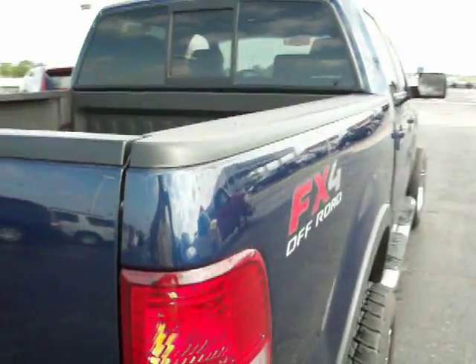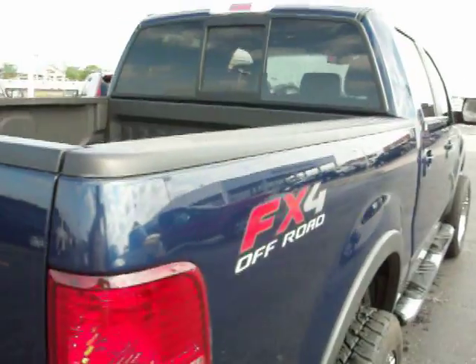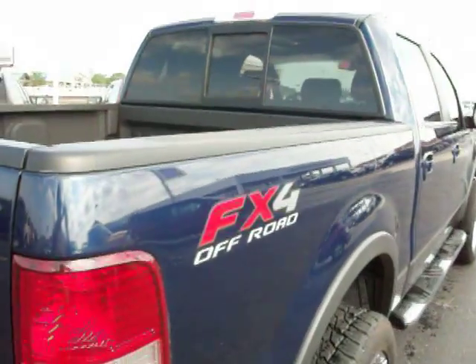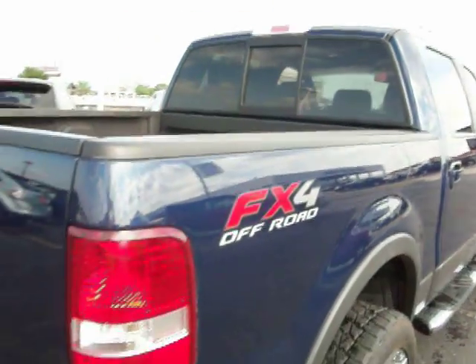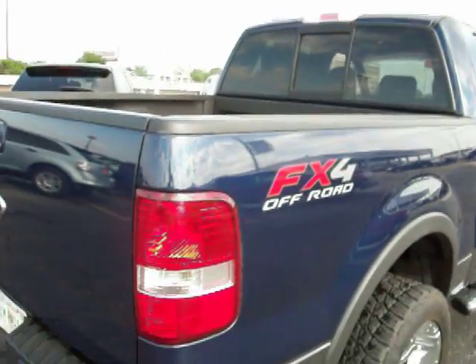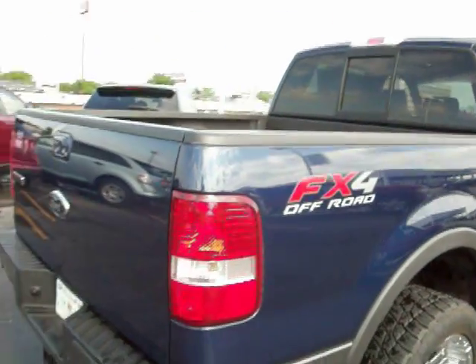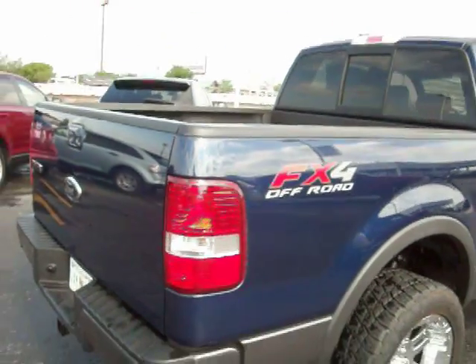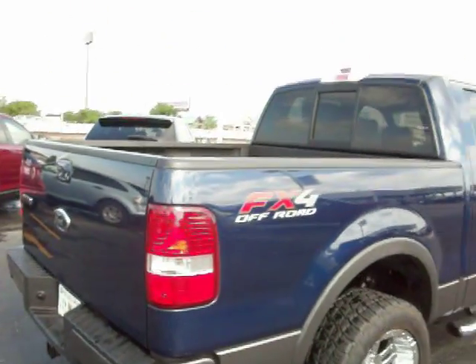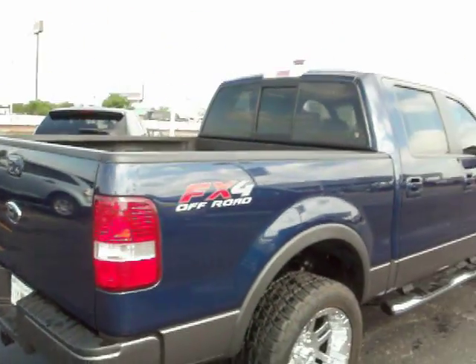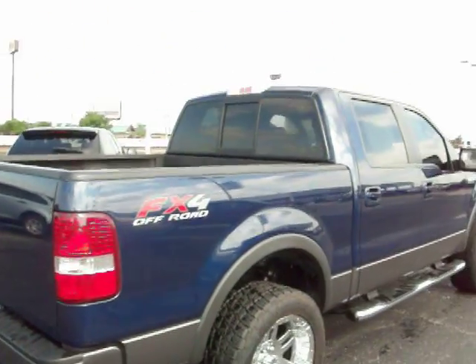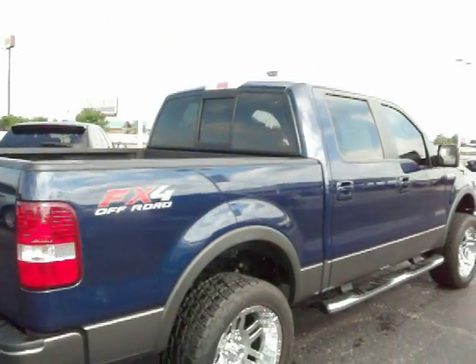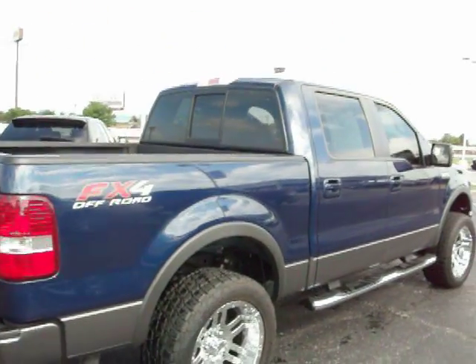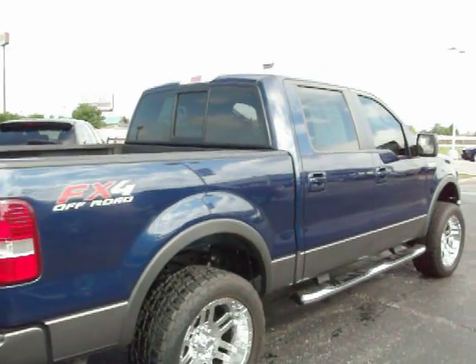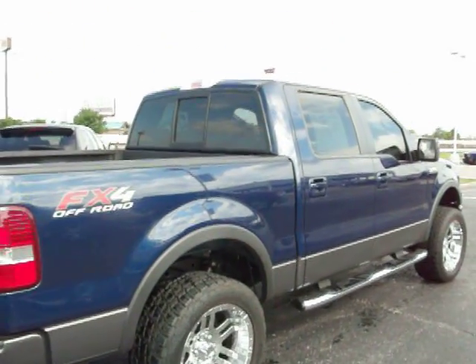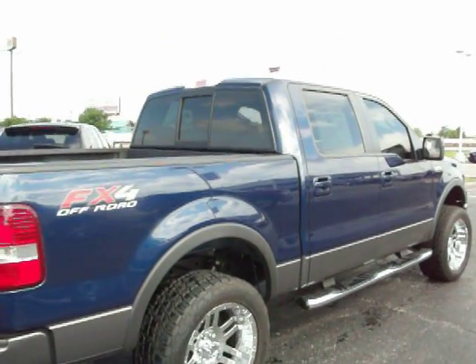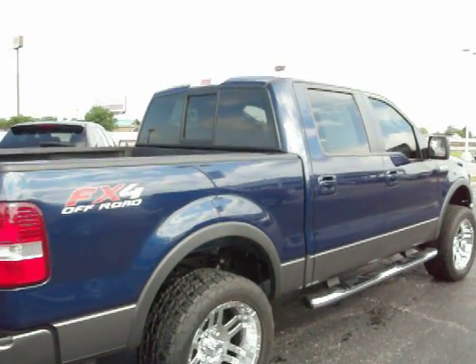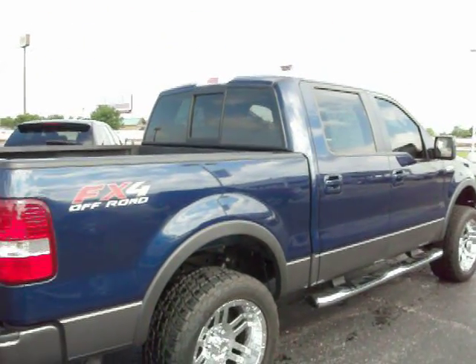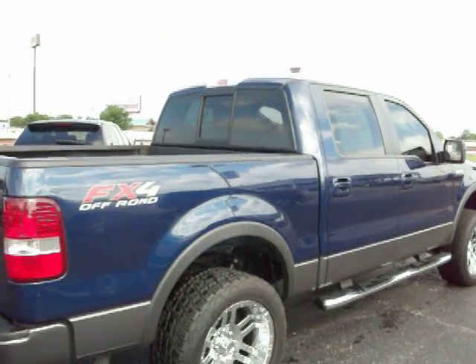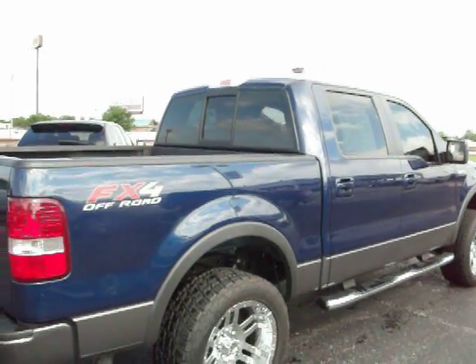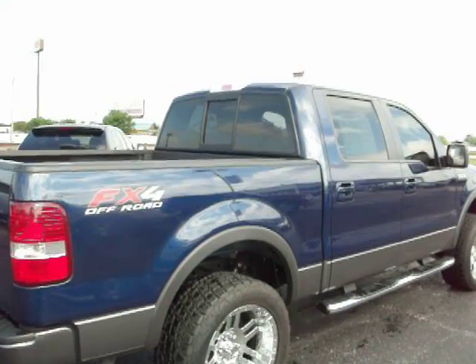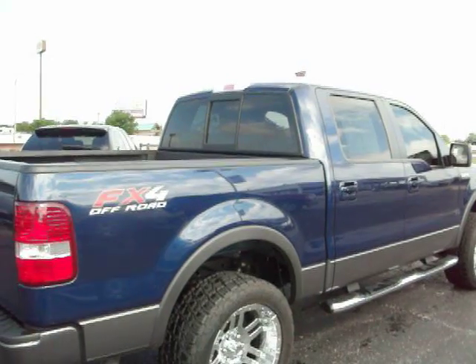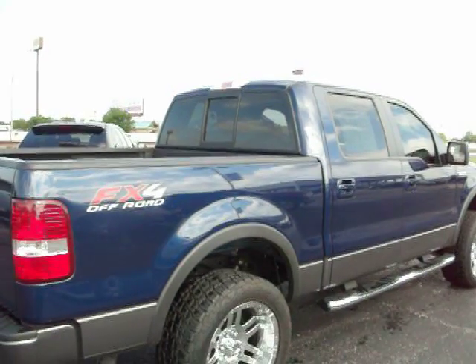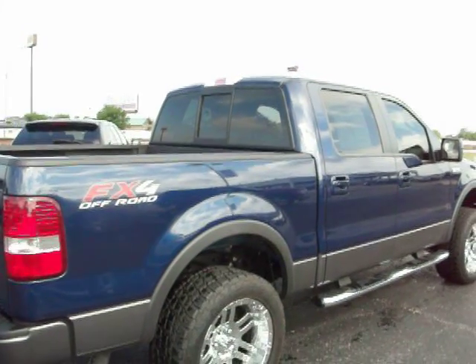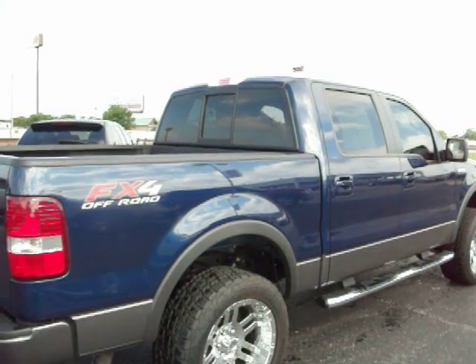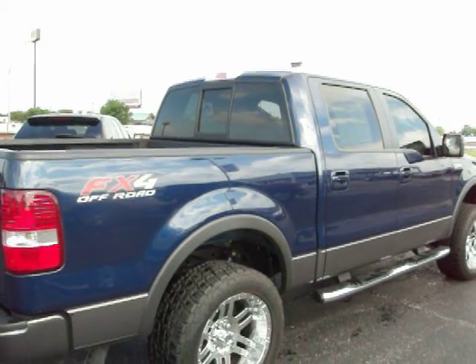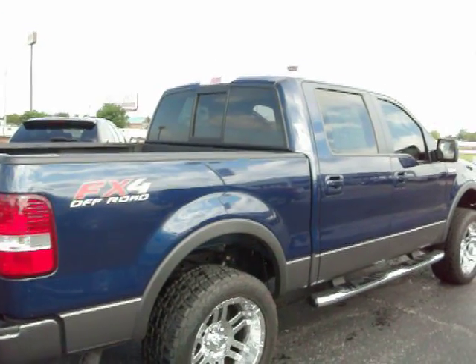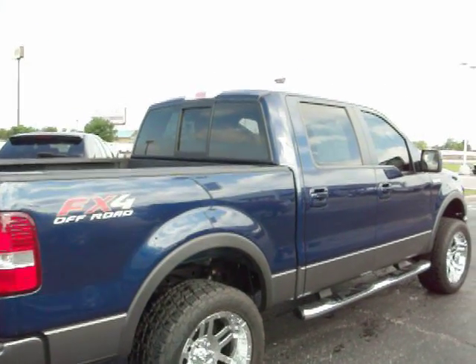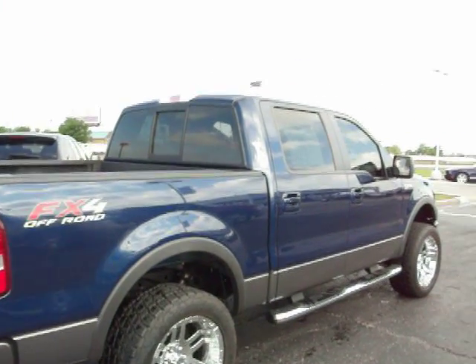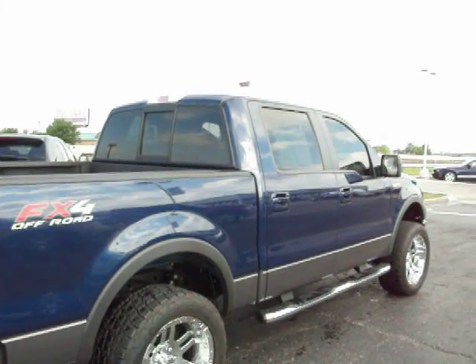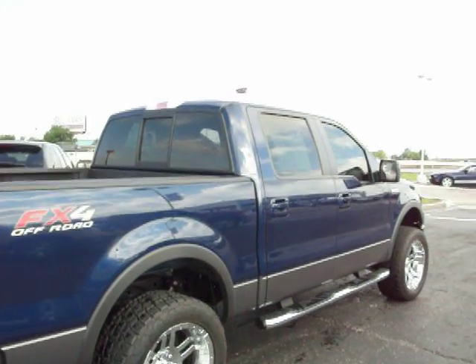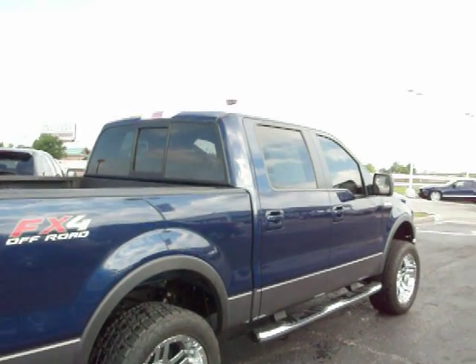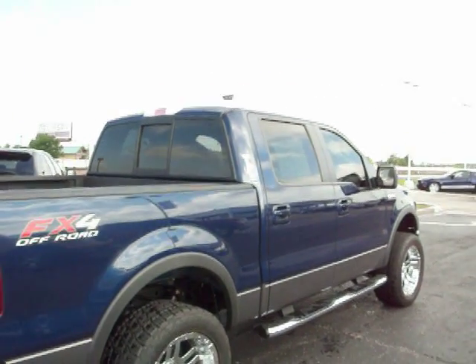Again, it's a real nice truck. Give me a call. If you come by the dealership, that's Andy Brandon and we'll go from there. Talk to you later.